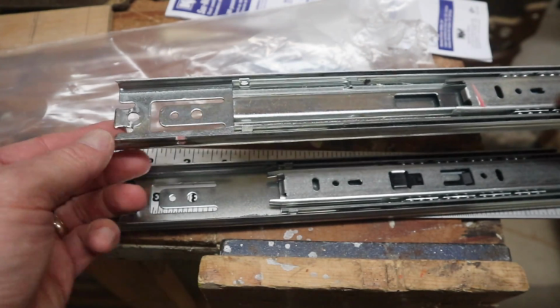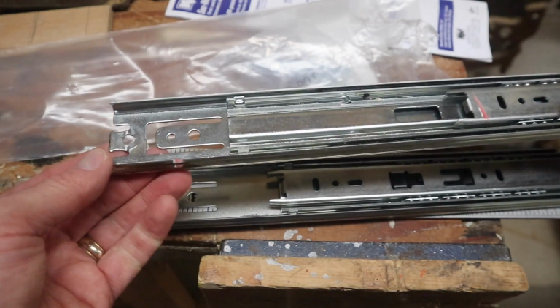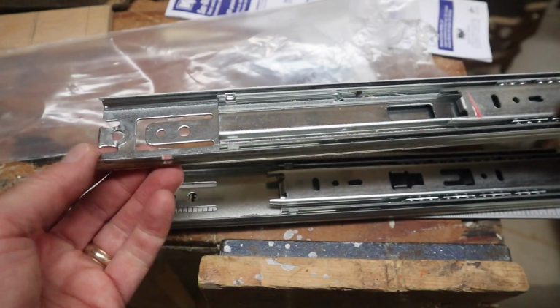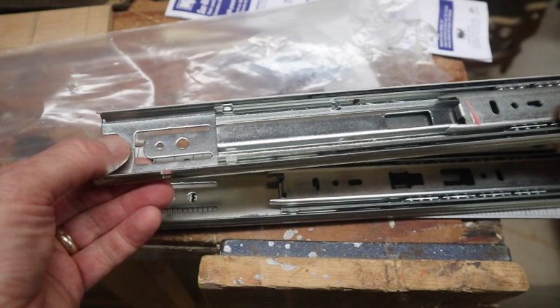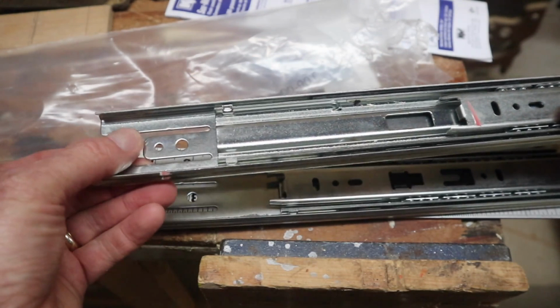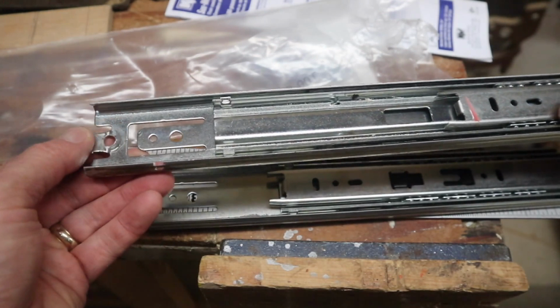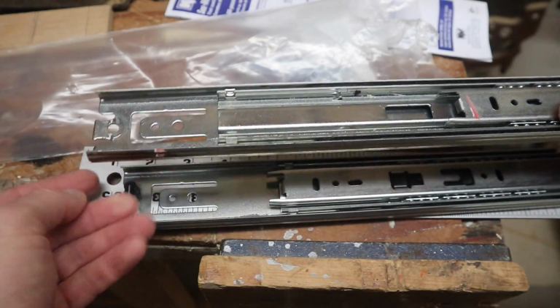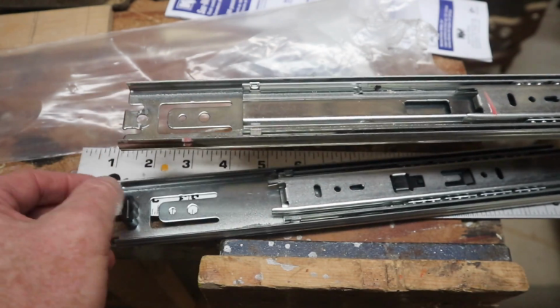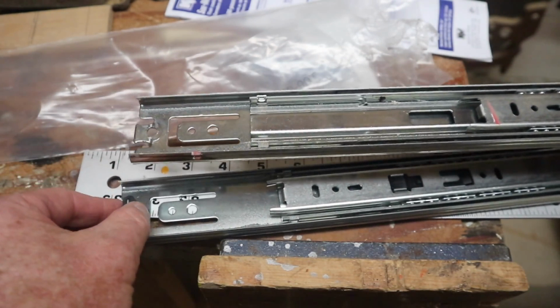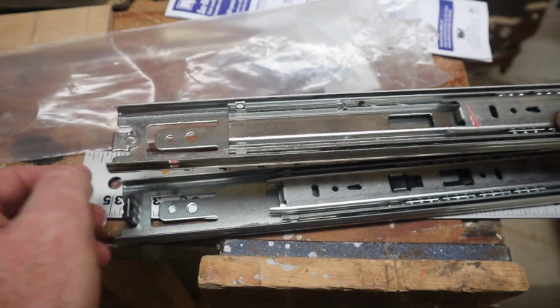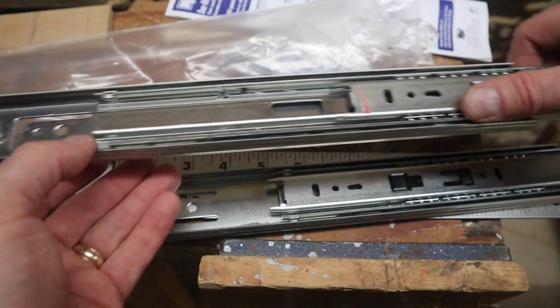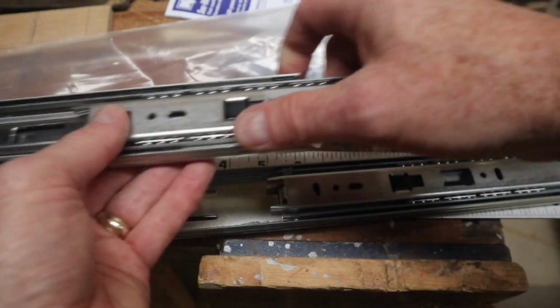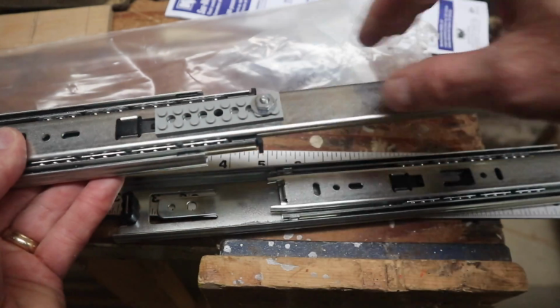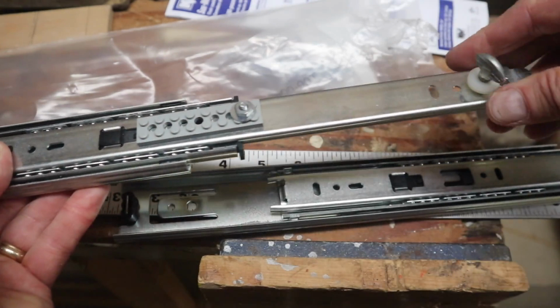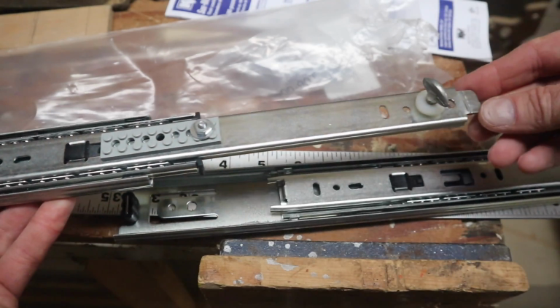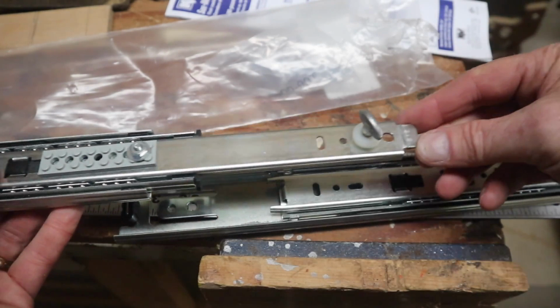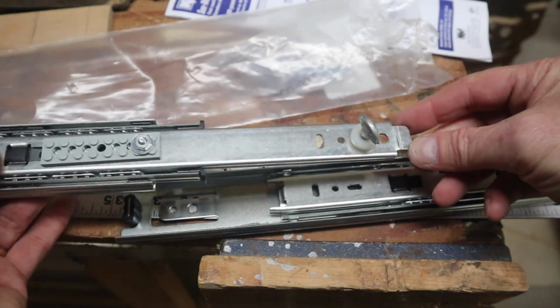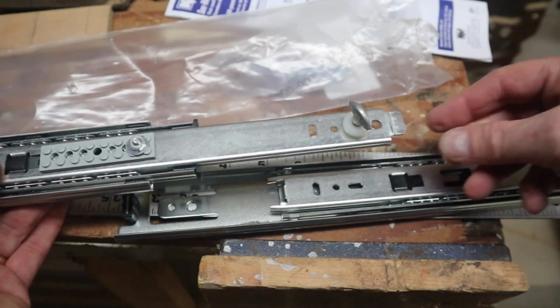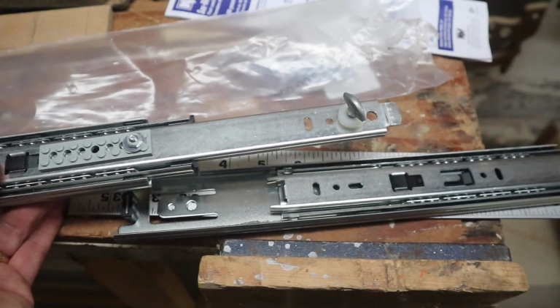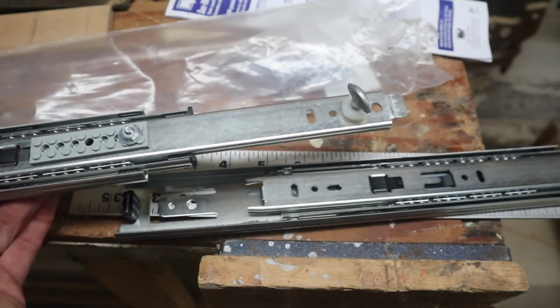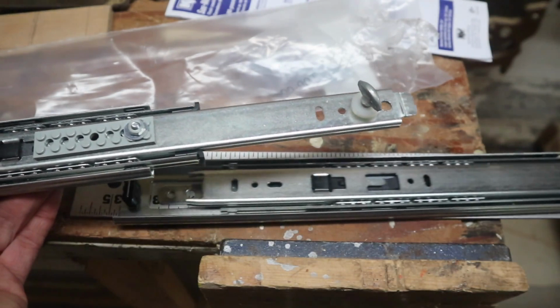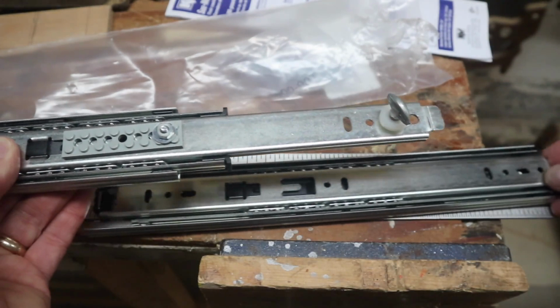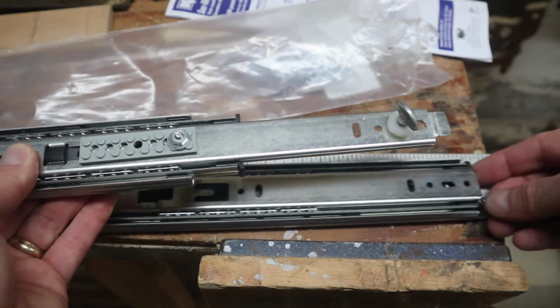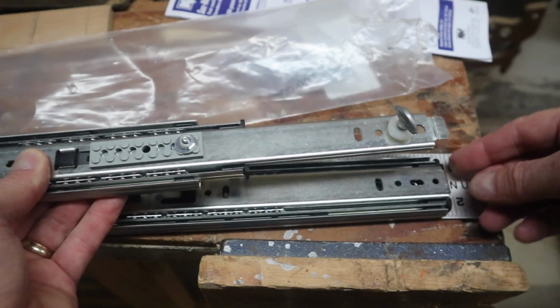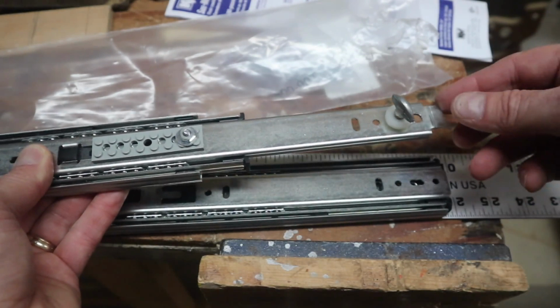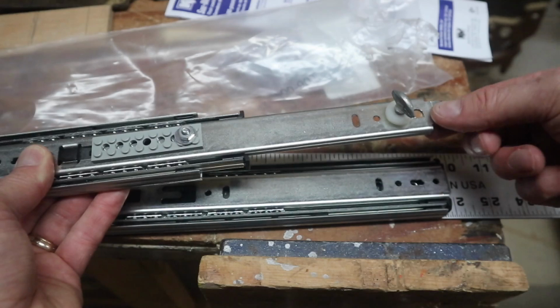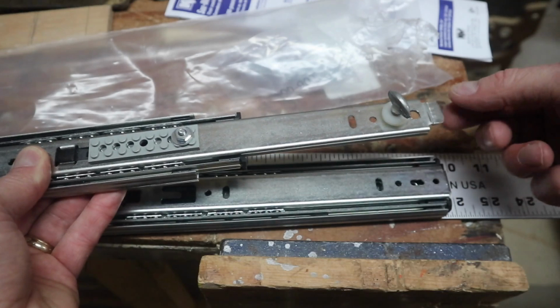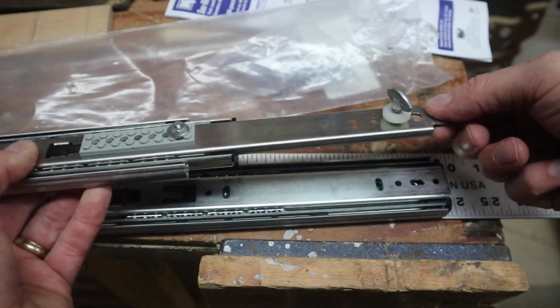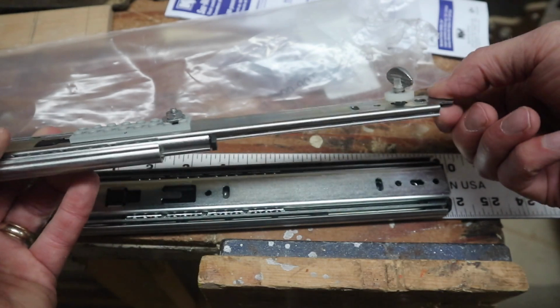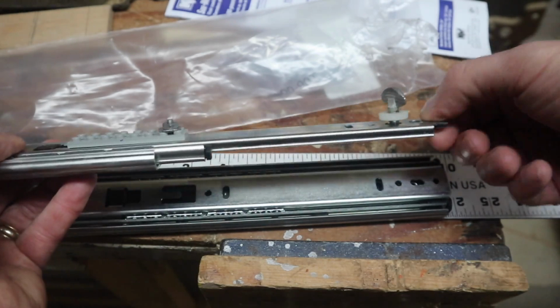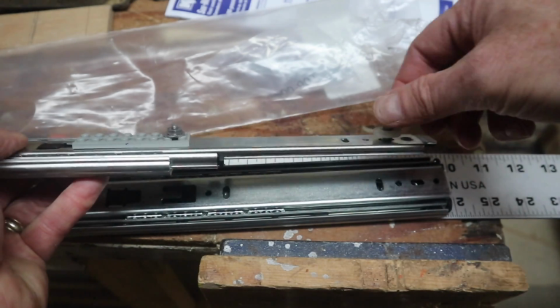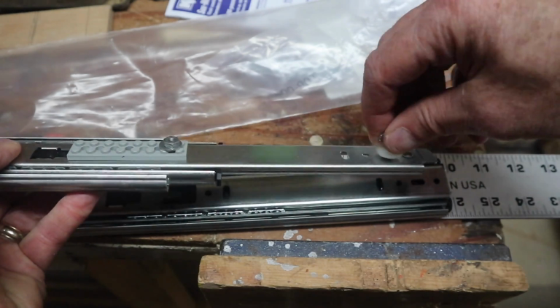Here's one that's been worked already. One thing I did is lower that stop on the end, and then drill out a hole for the 1/4-20 thumb screw.